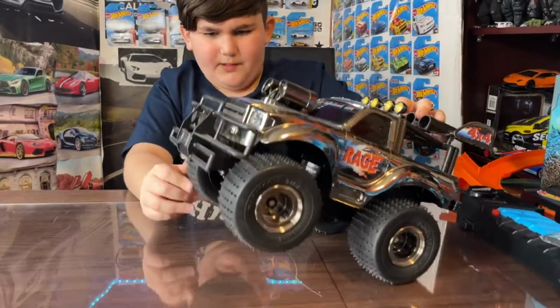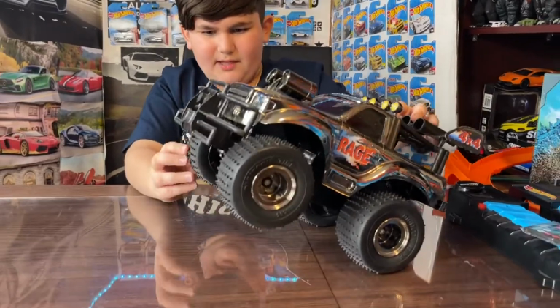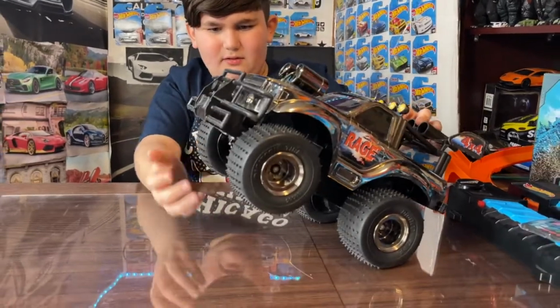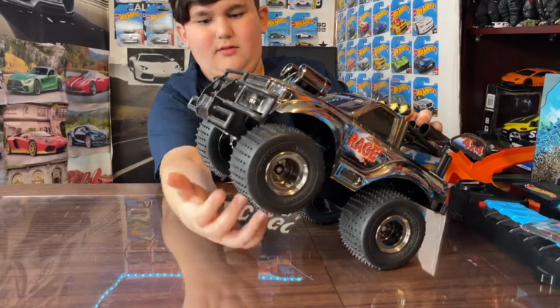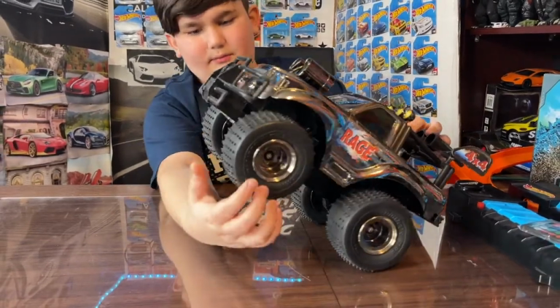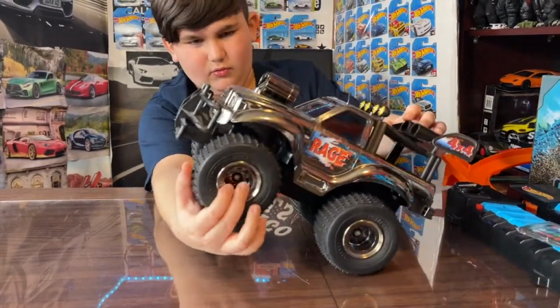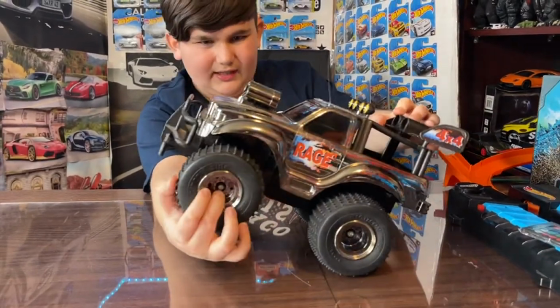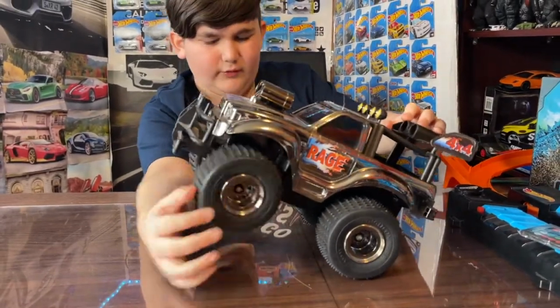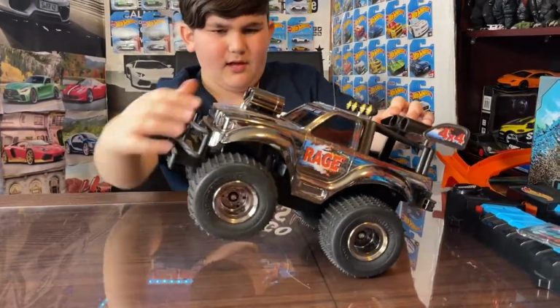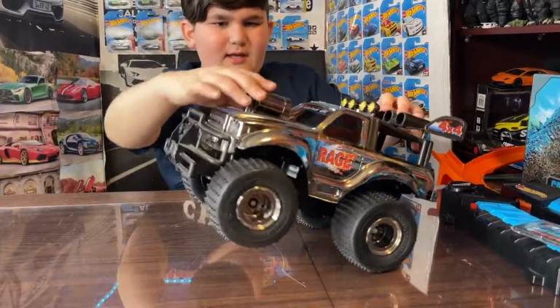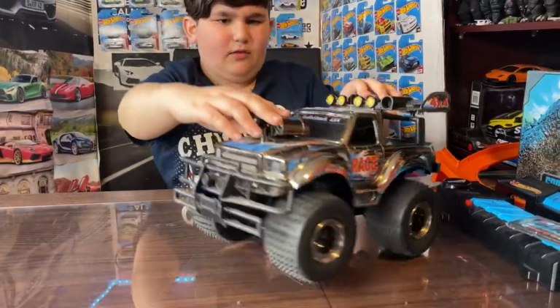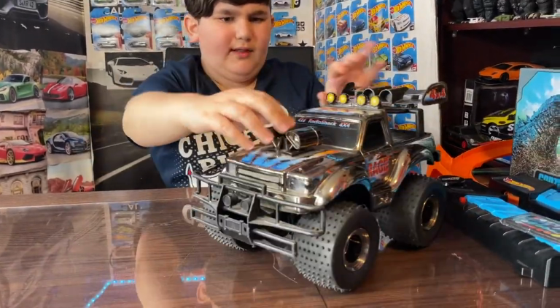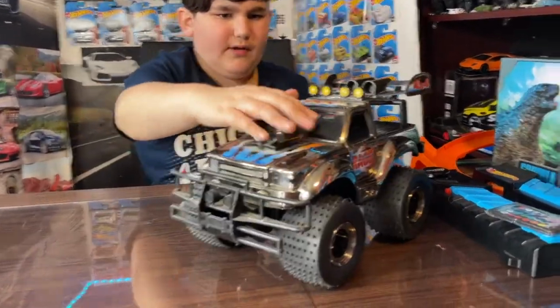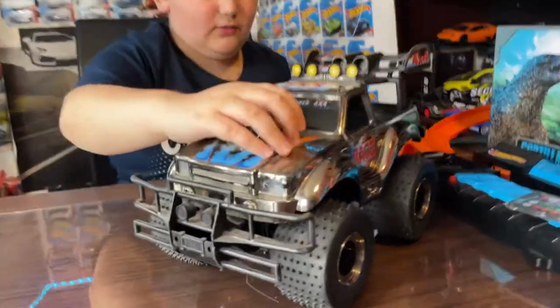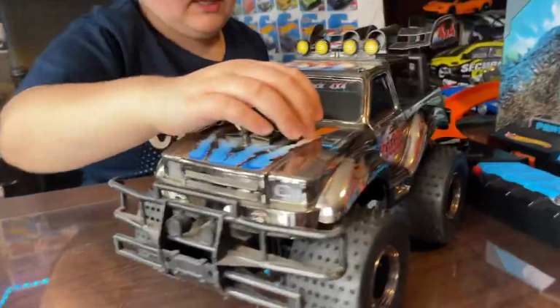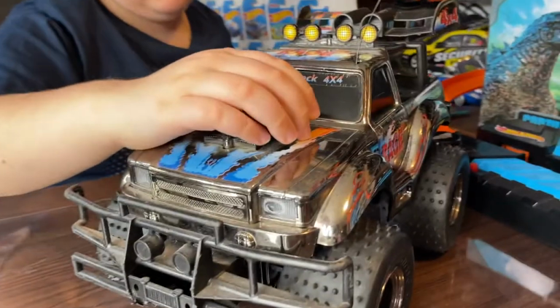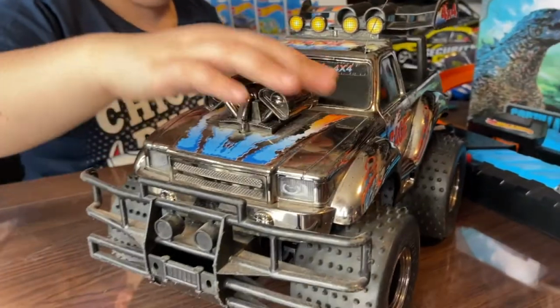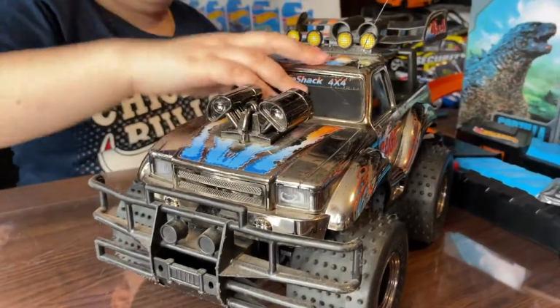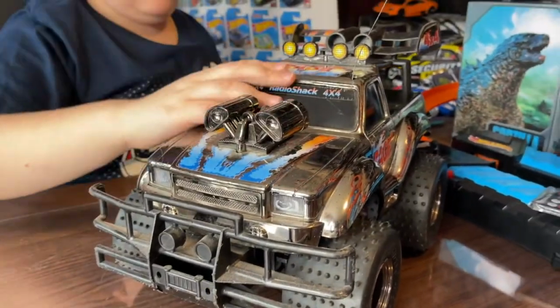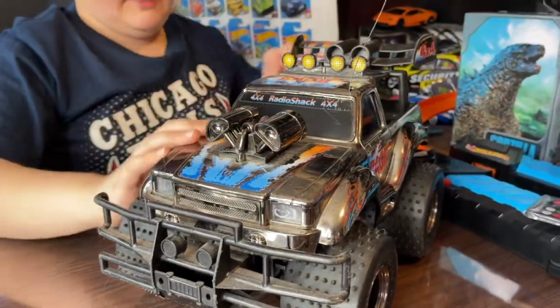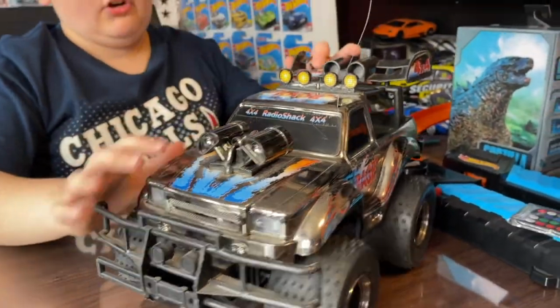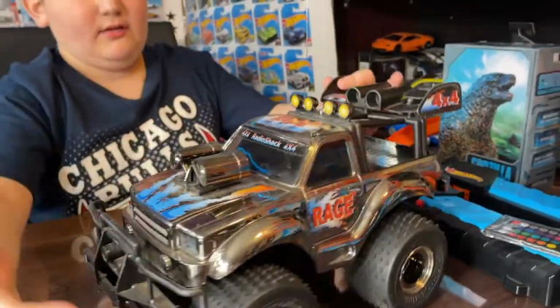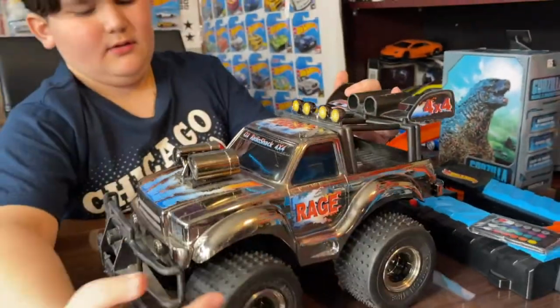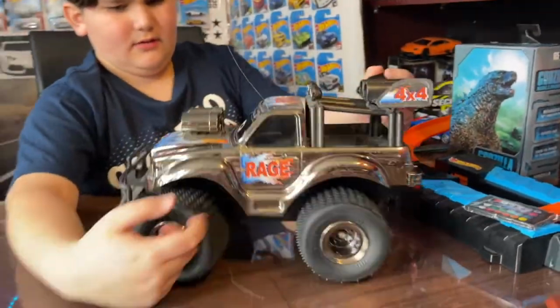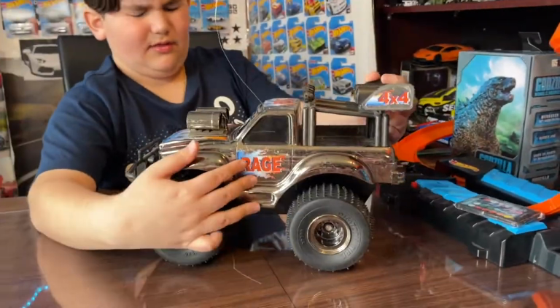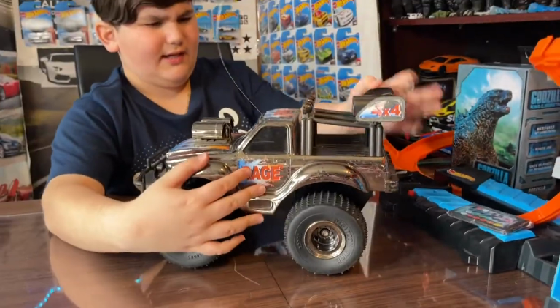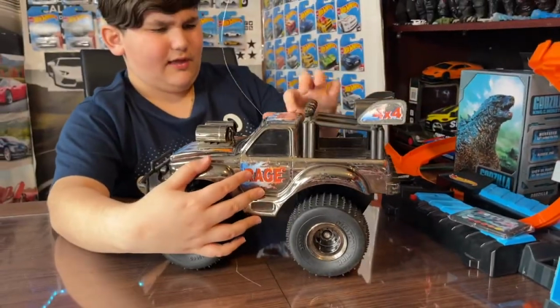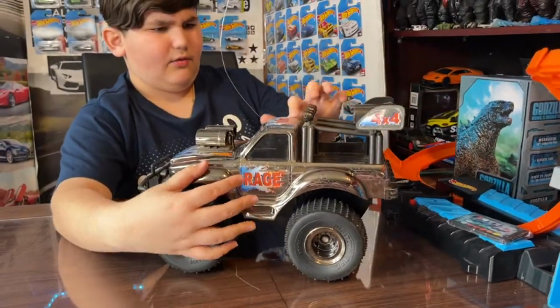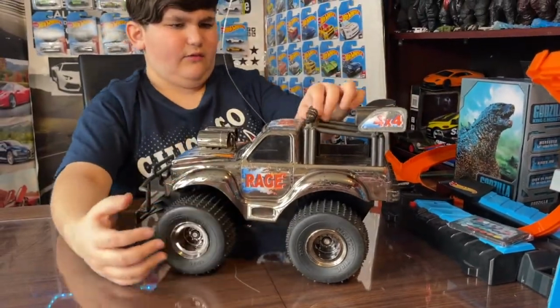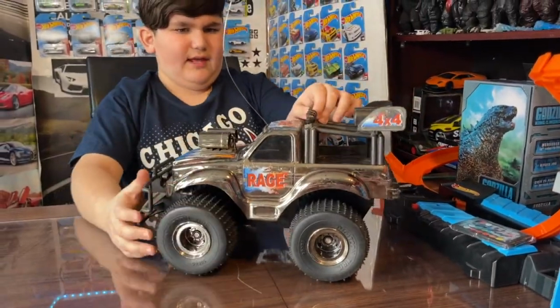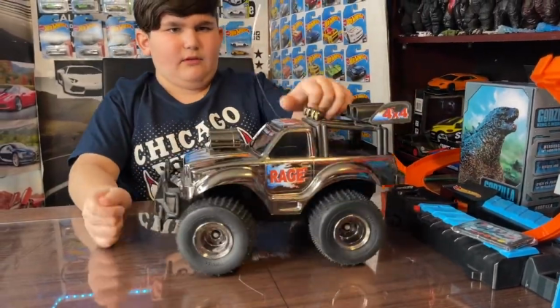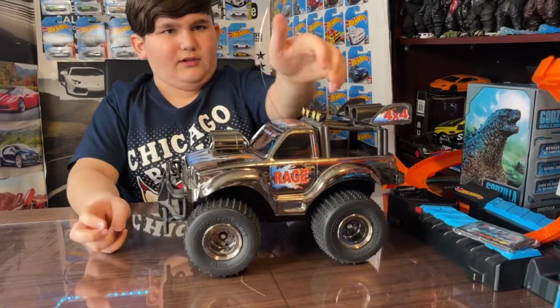It's got some cool rims on it, and a really cool-looking engine. It says 'Rage' on the side, and it also has these cool flames on it.